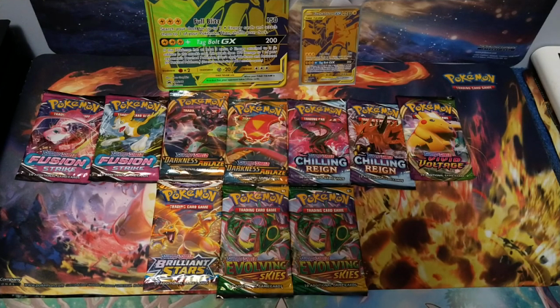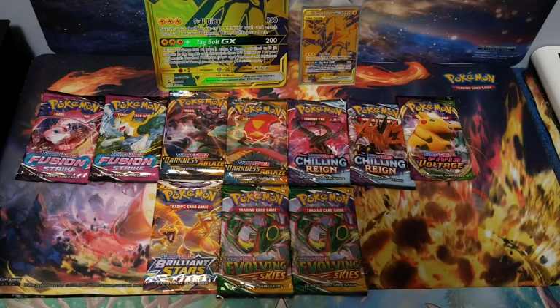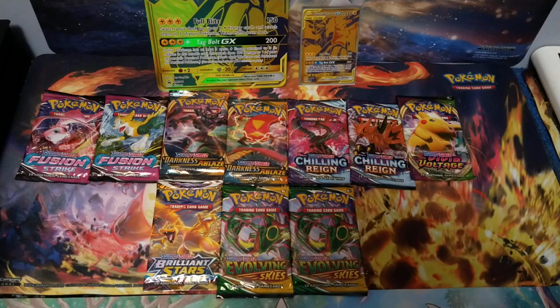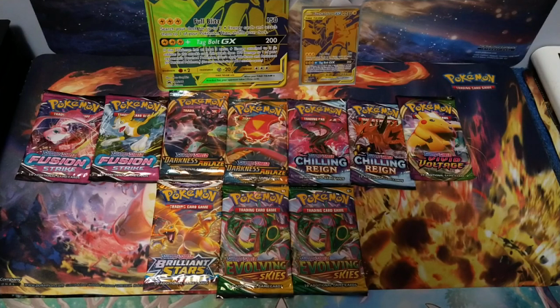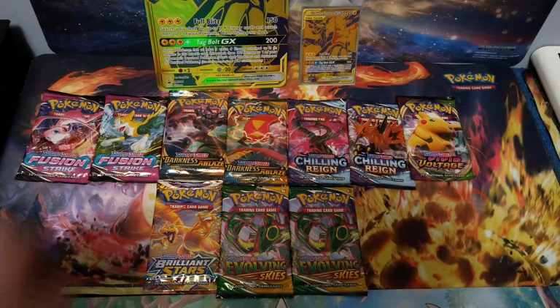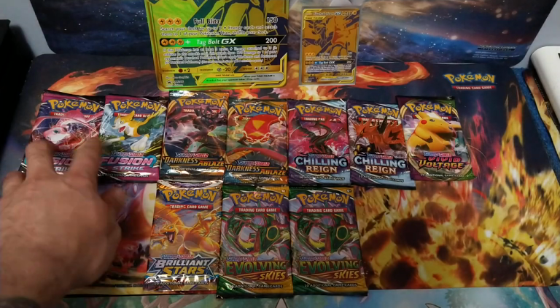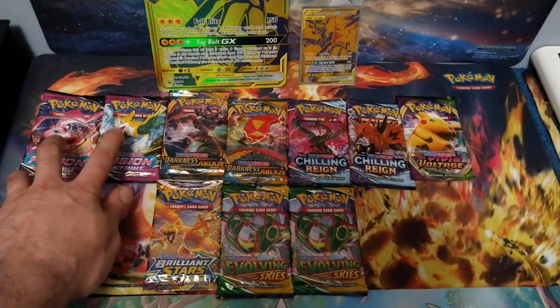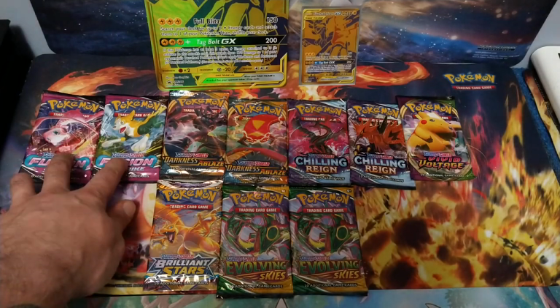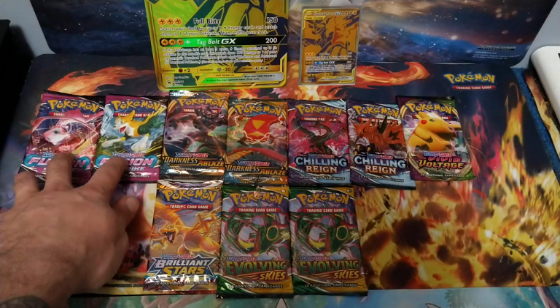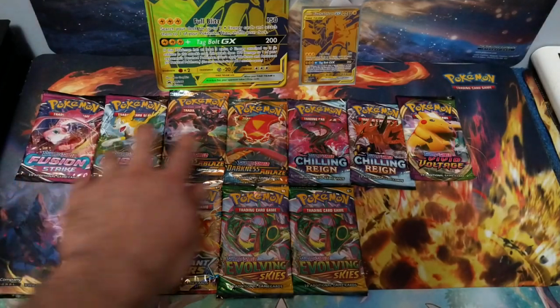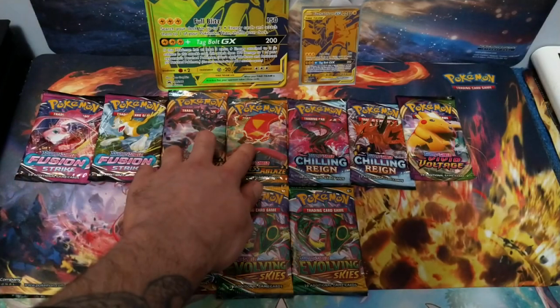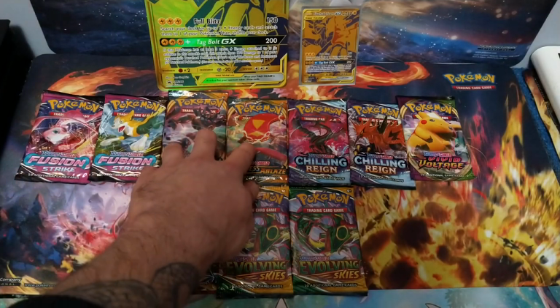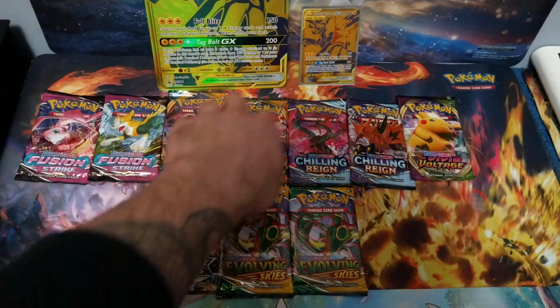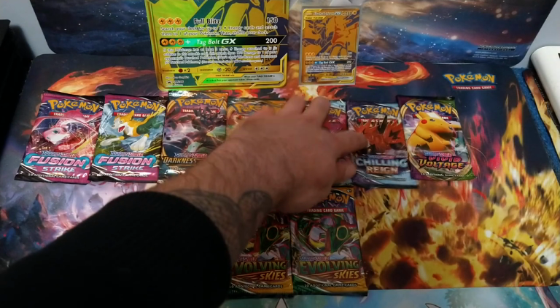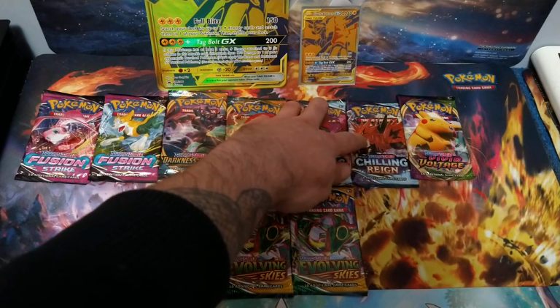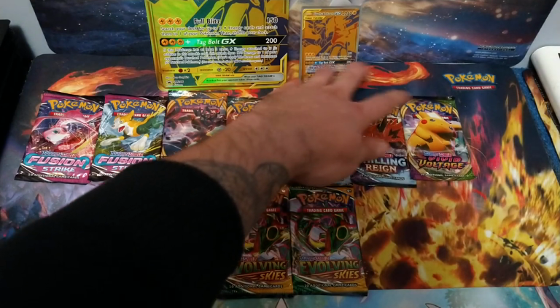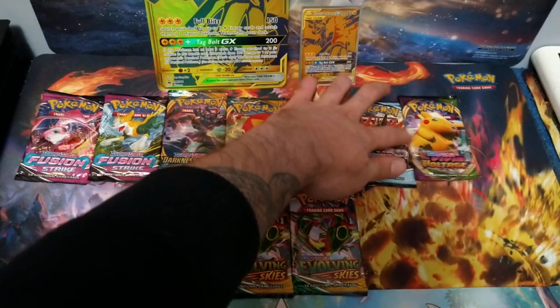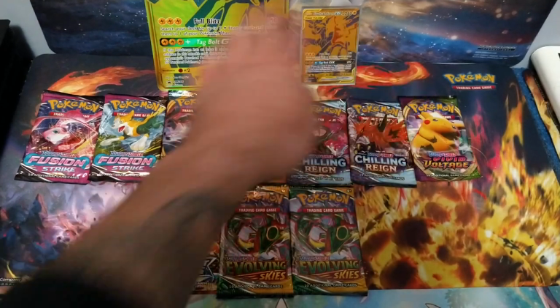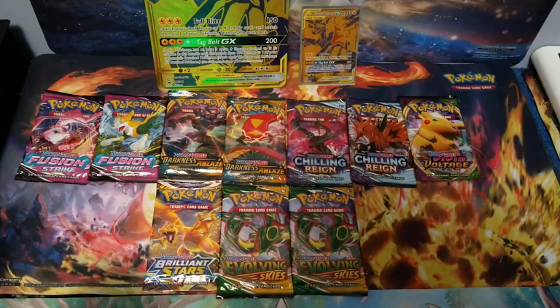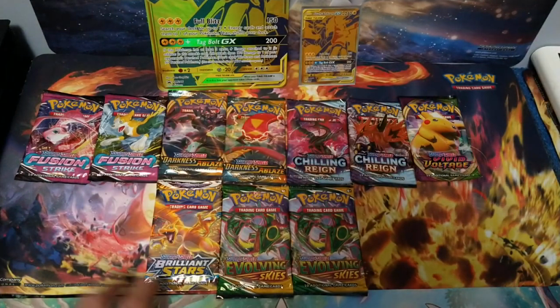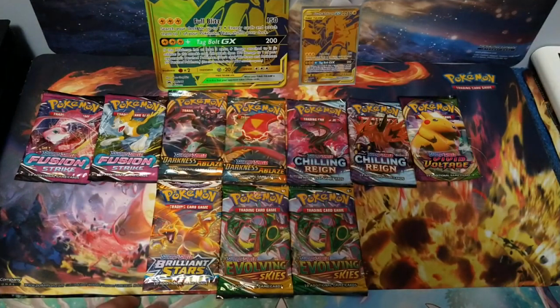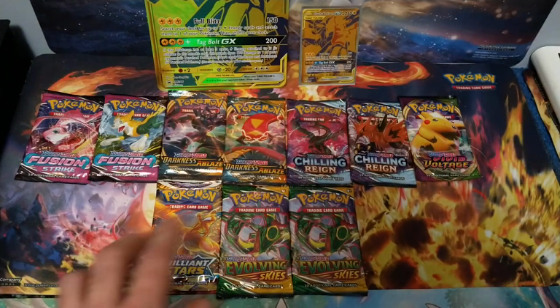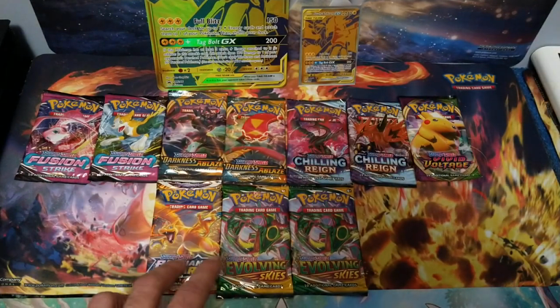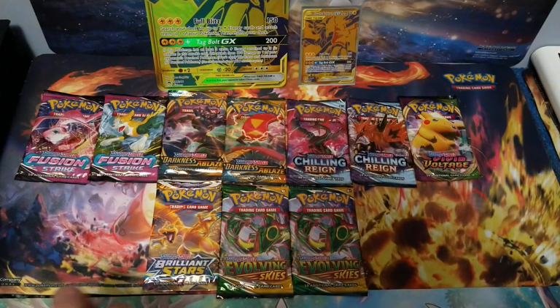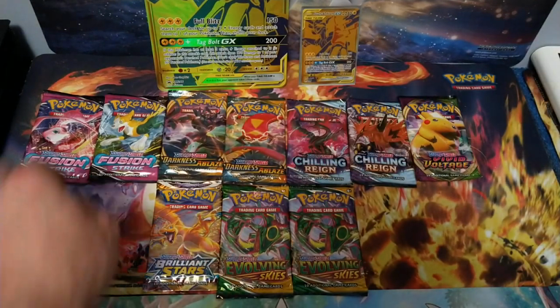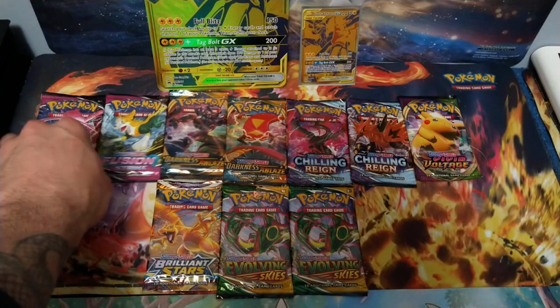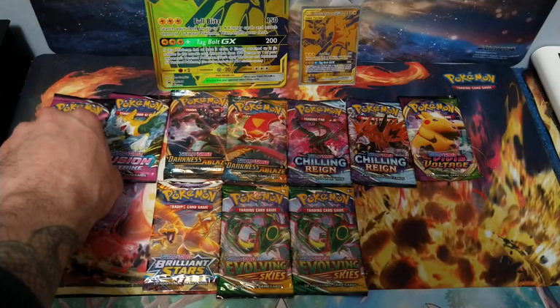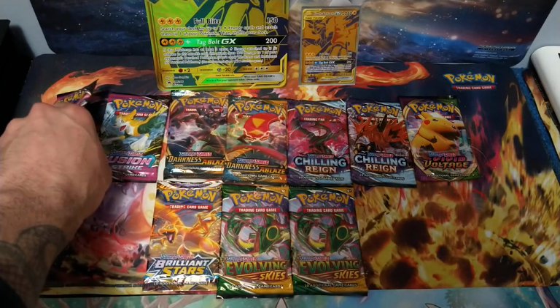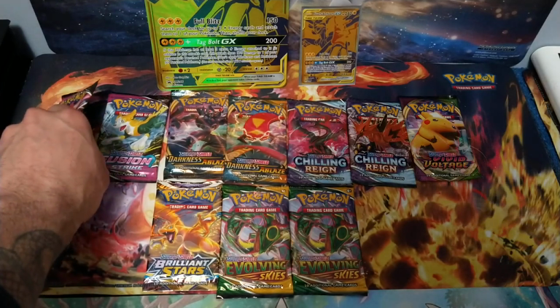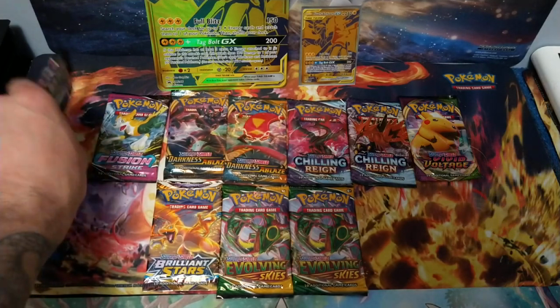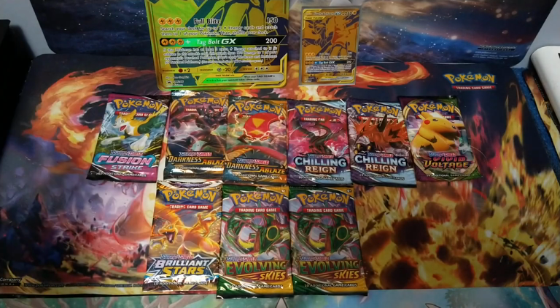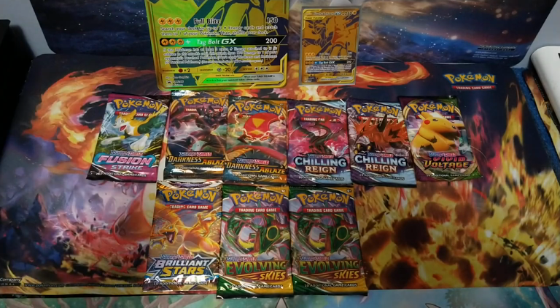With that being said, let's get right into these packs. Right down the line you get two Fusion Strike, two Darkness, two Chilling Rain, one Vivid, one Brilliant, and two Evolving Skies. And we'll just go right down the line and start with Fusion Strike.